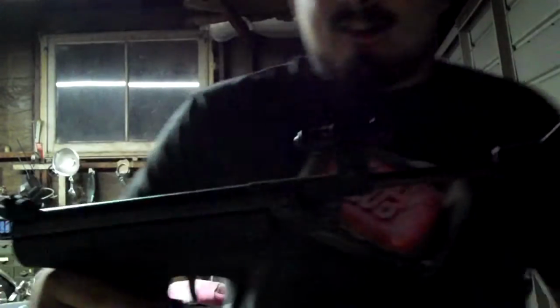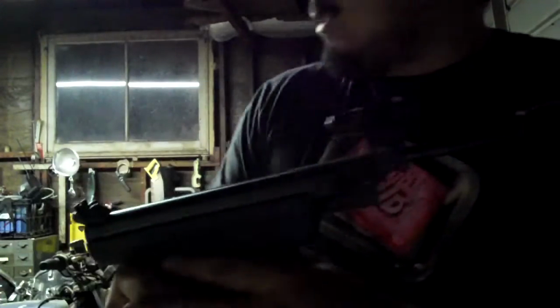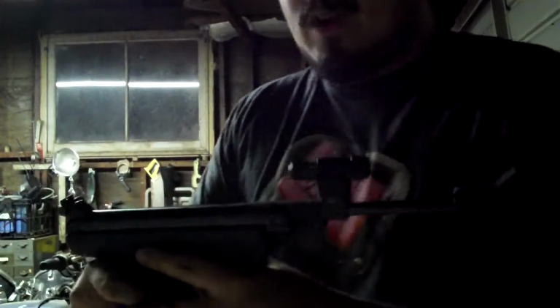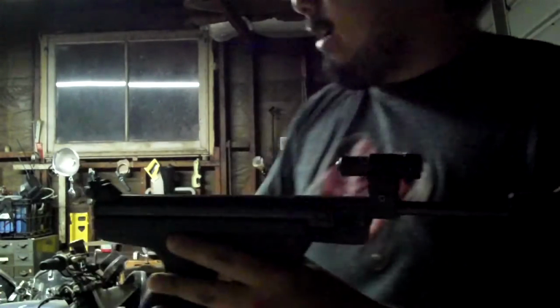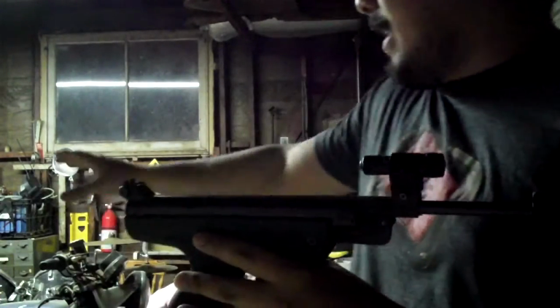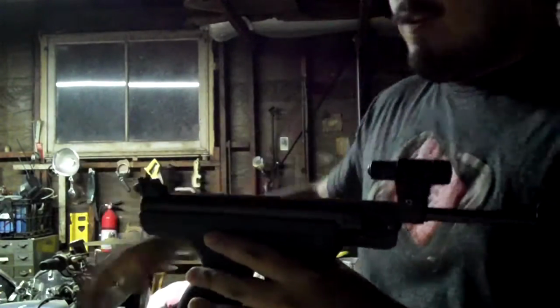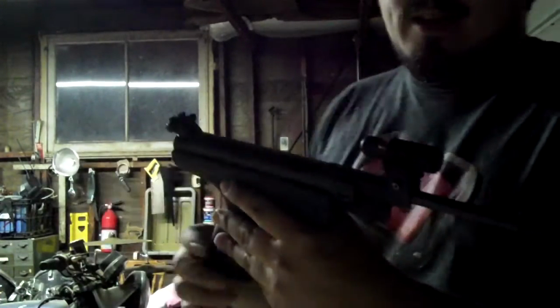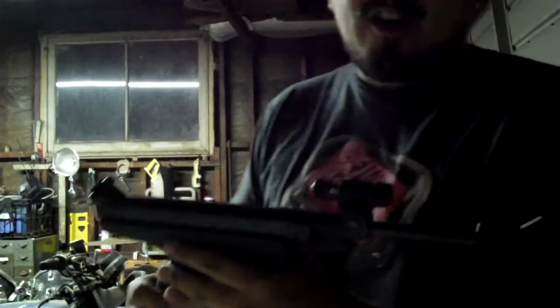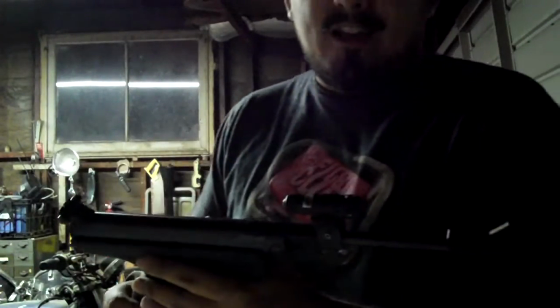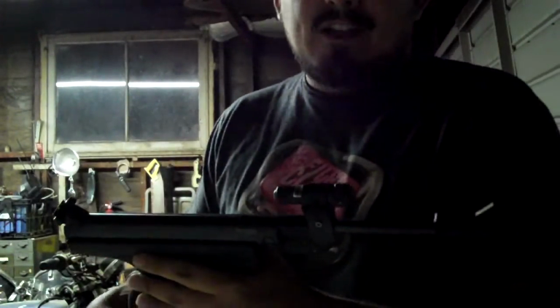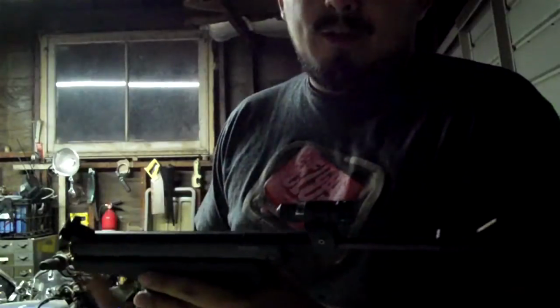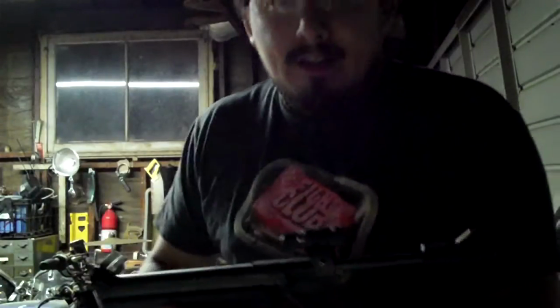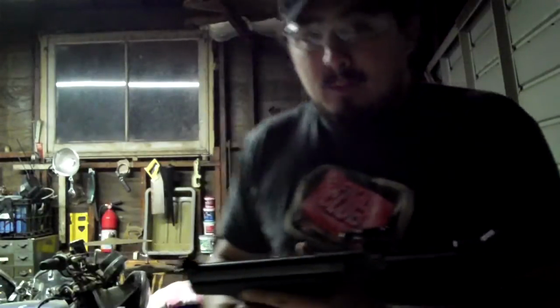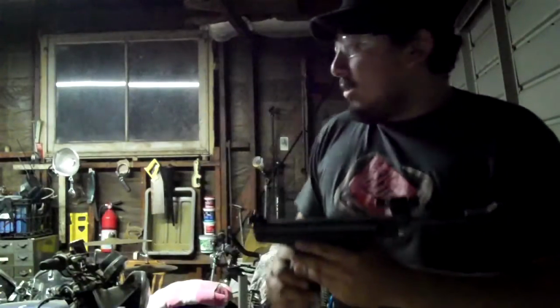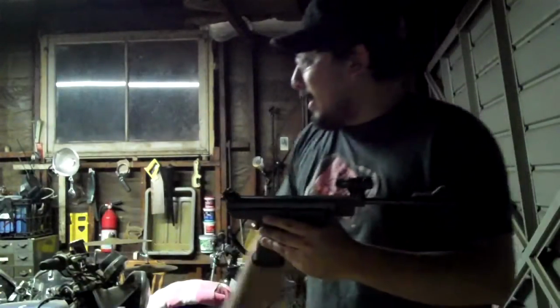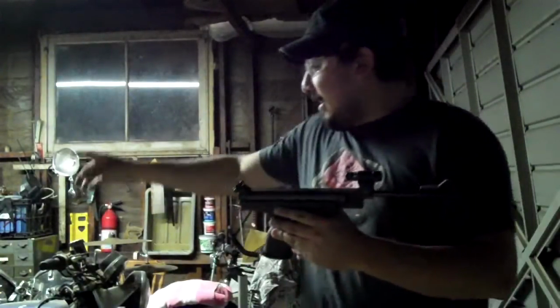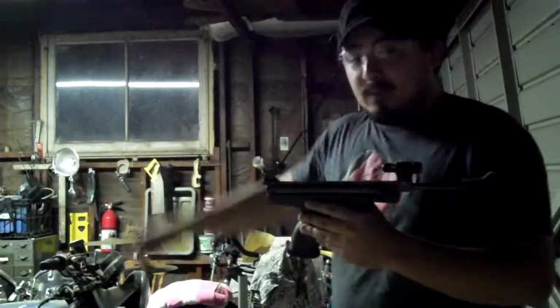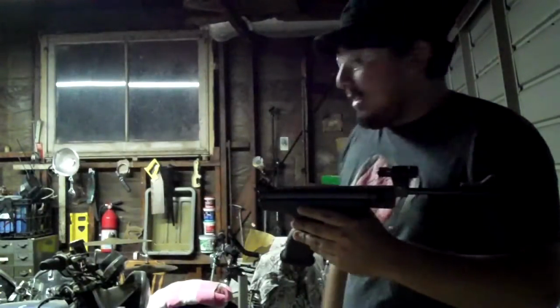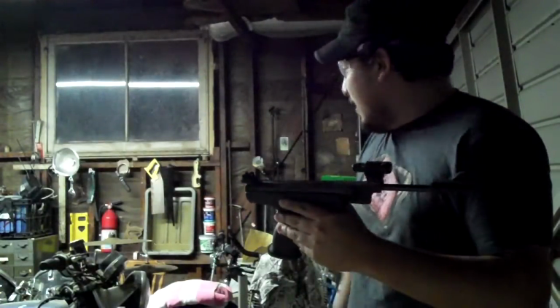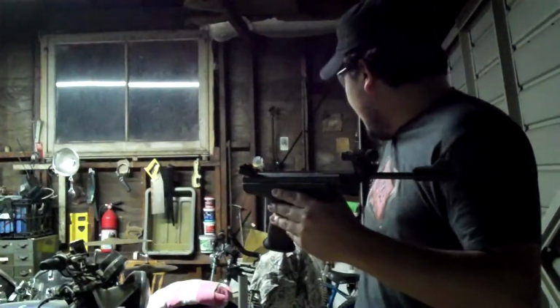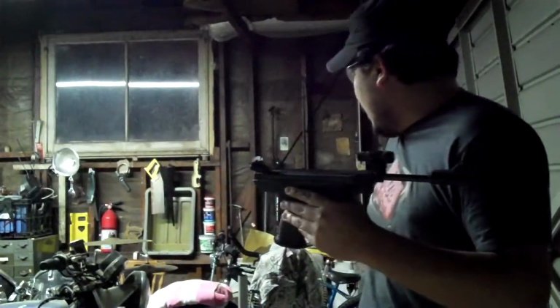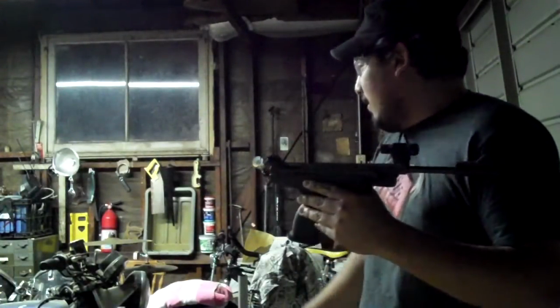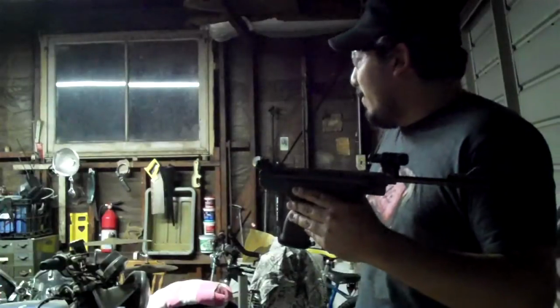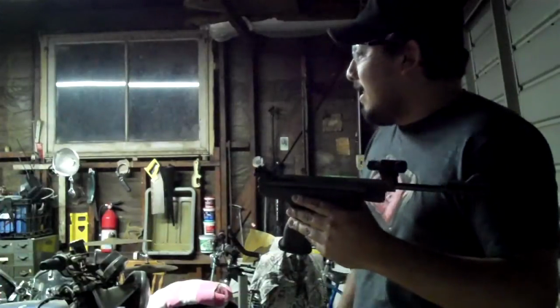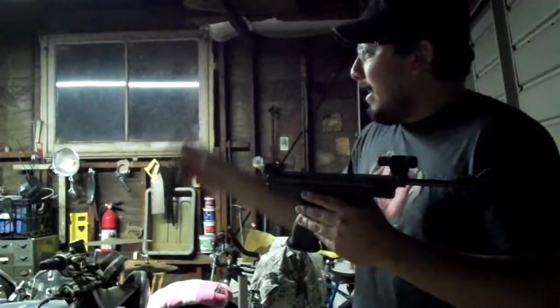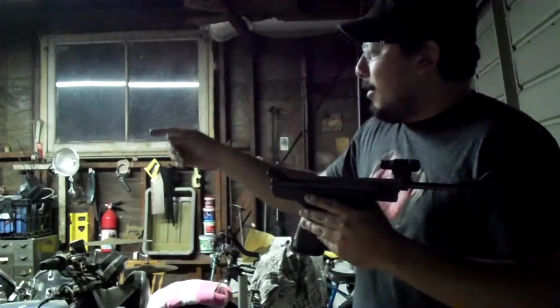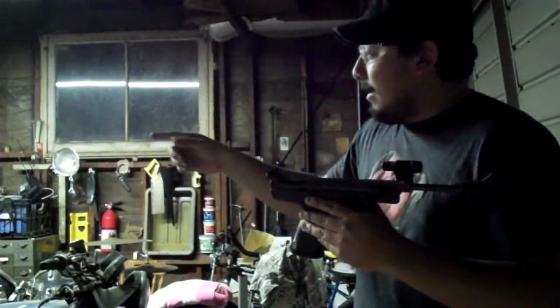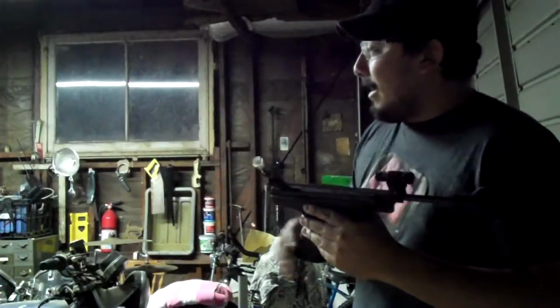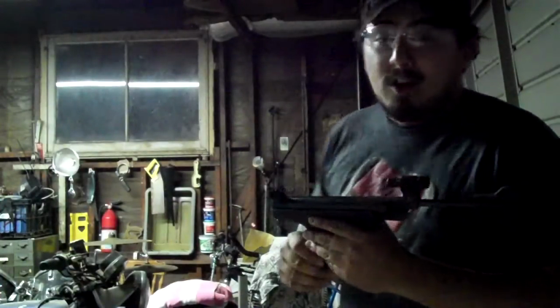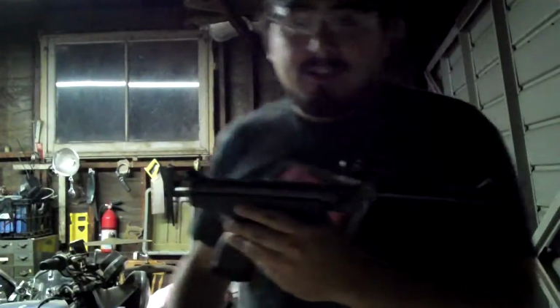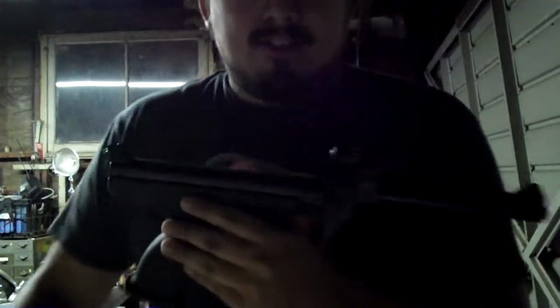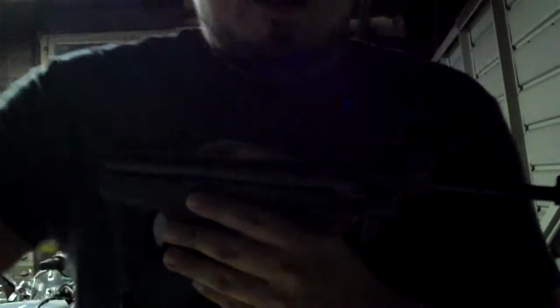I'm just in the garage at very close range with the laser — you're not going to get great accuracy anyway. But just to show you that I can hit some targets, I'm here at about 12 feet. I'm going to see if I can hit some targets. Let's try it.